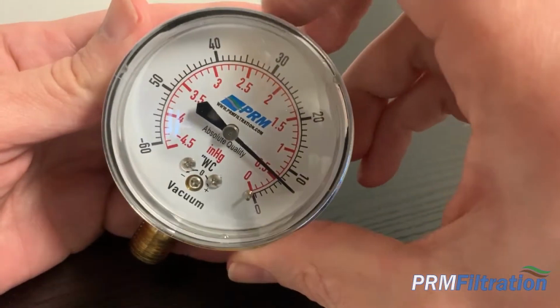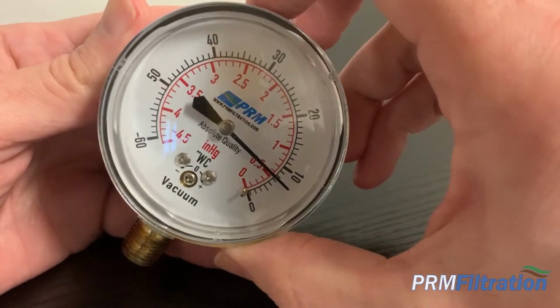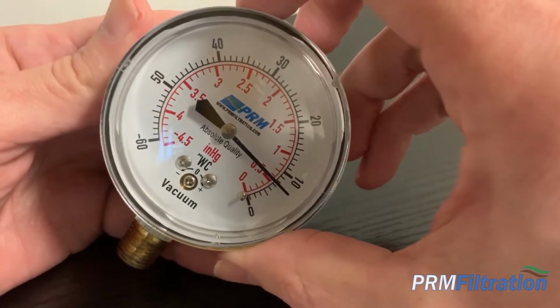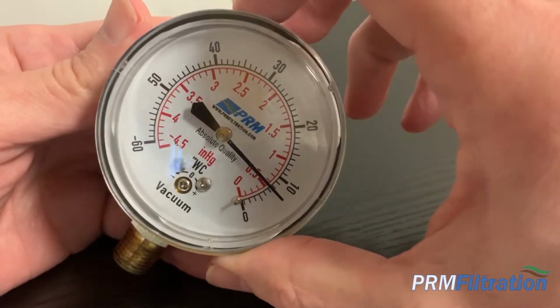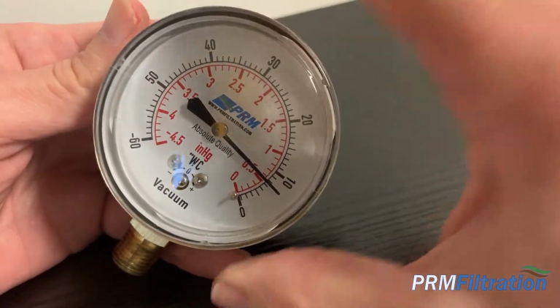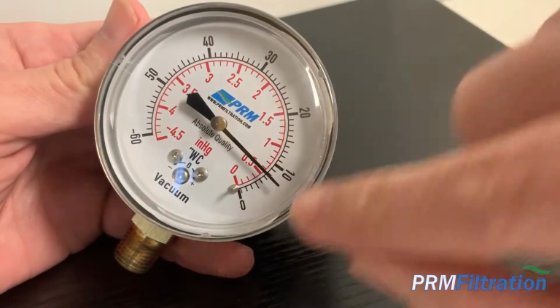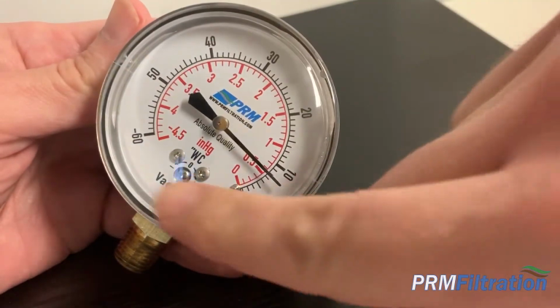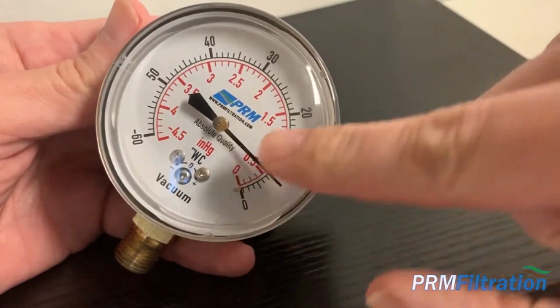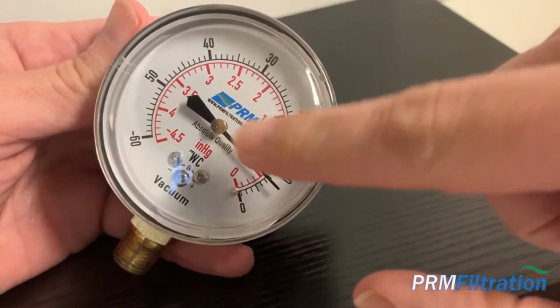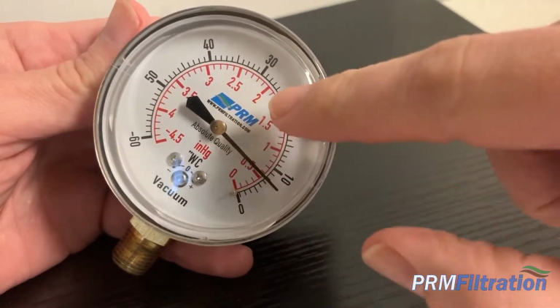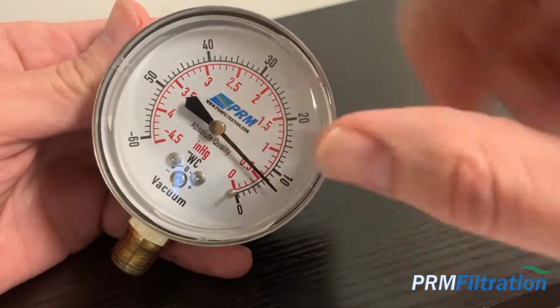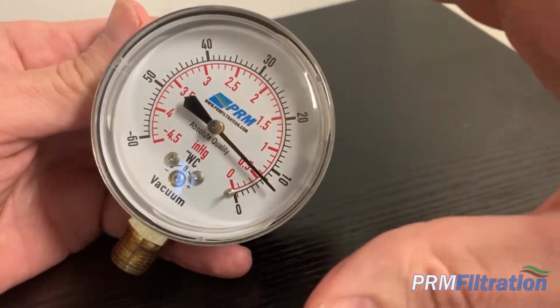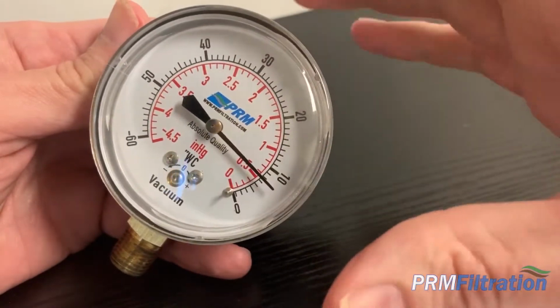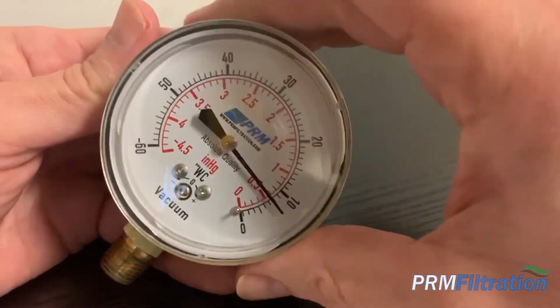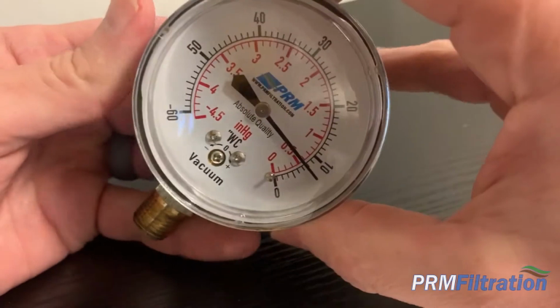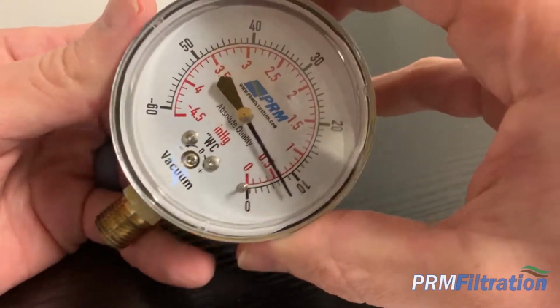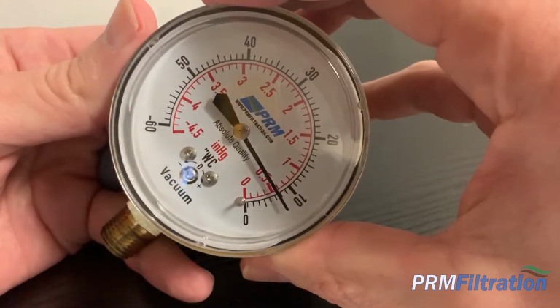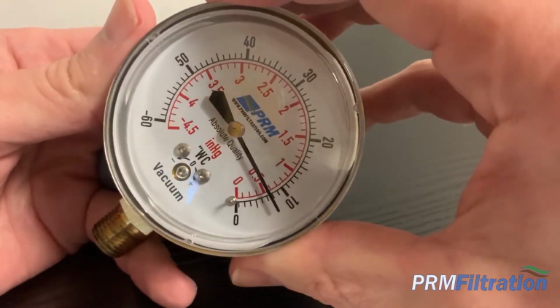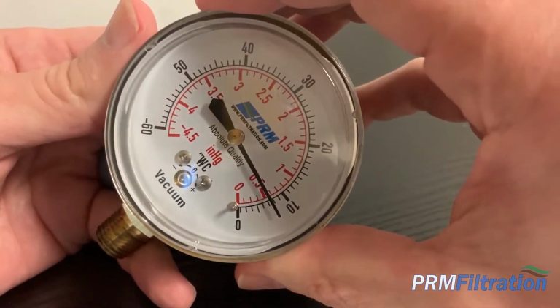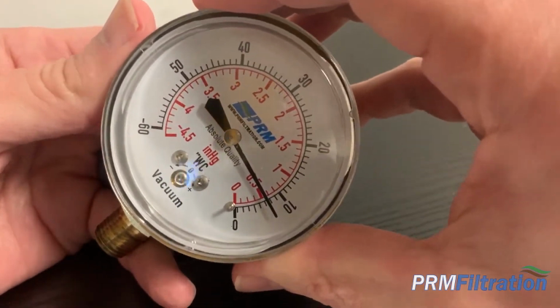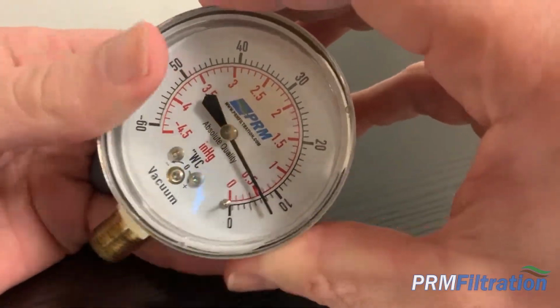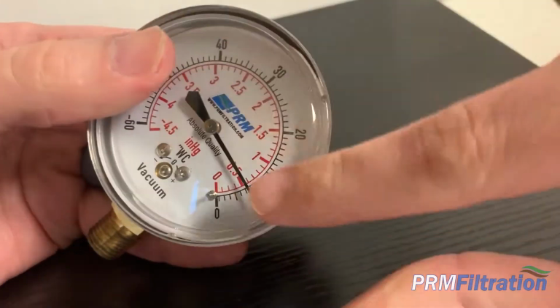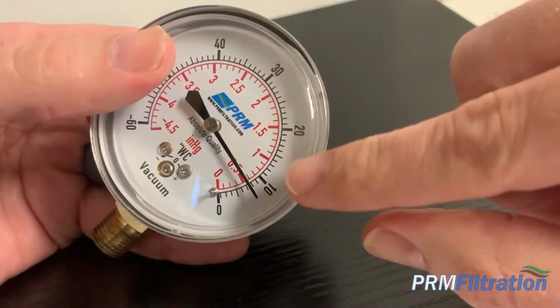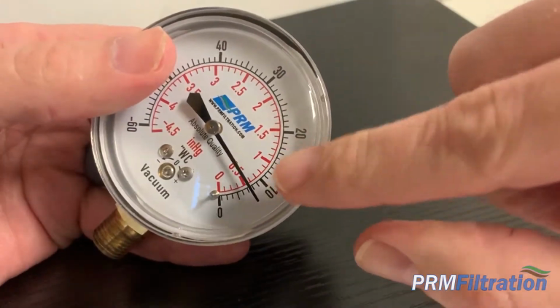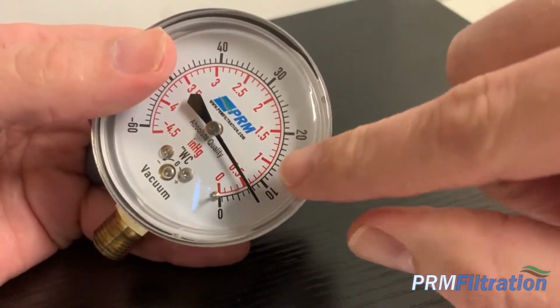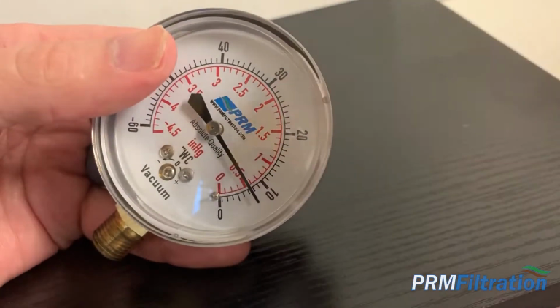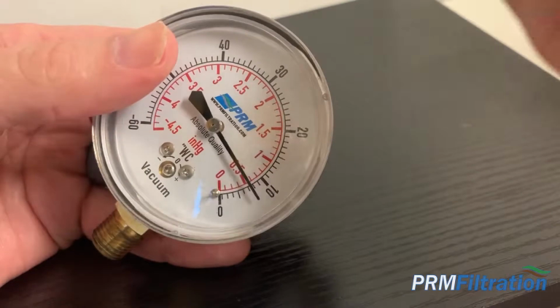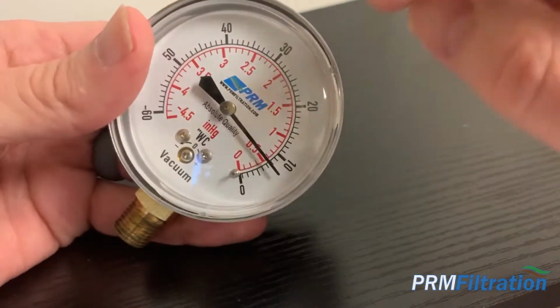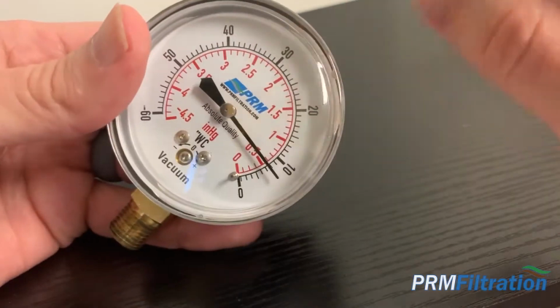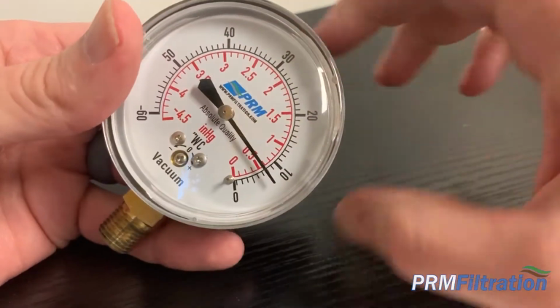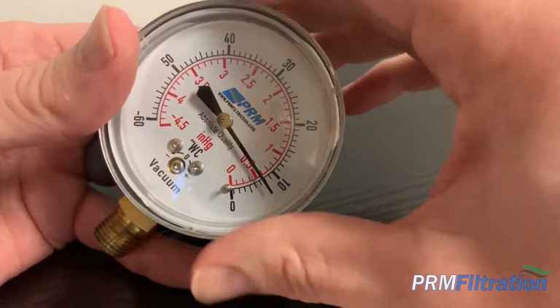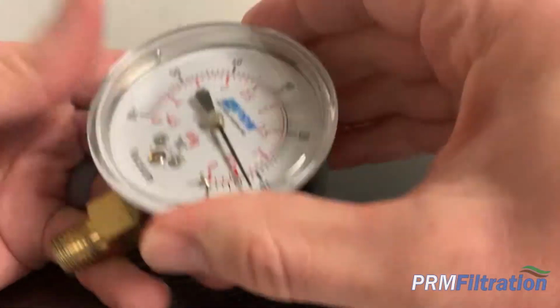These are very simple. Sometimes when they fly, you get some ambient pressure that gets built up in there, and it will throw the gauge off a little bit, but there's an easy adjustment to this.